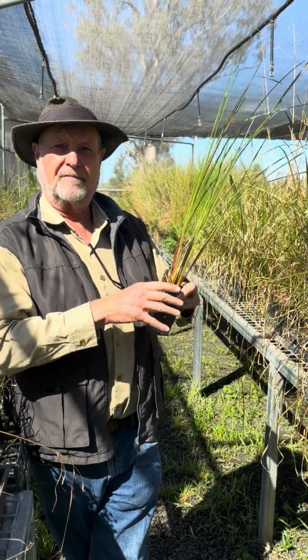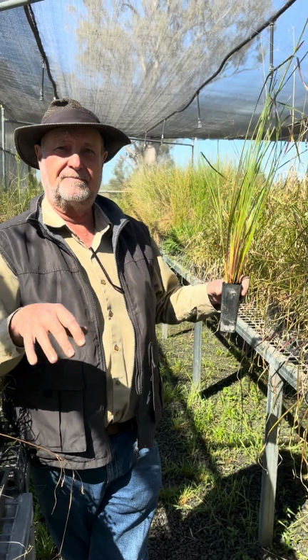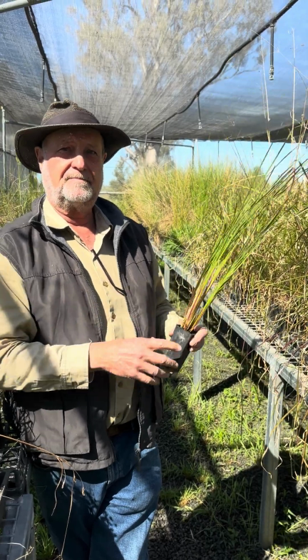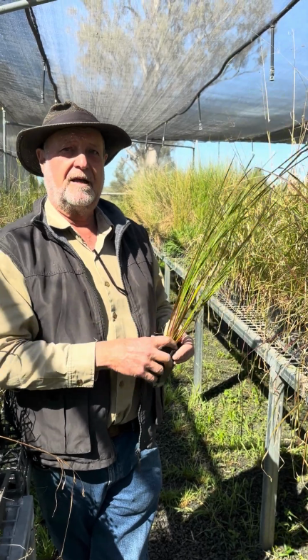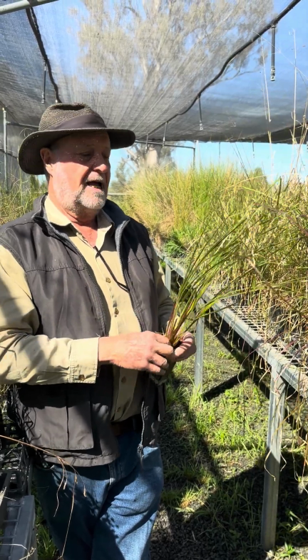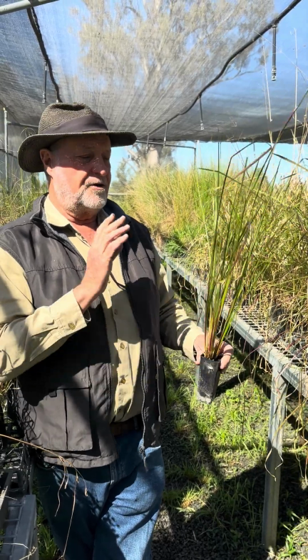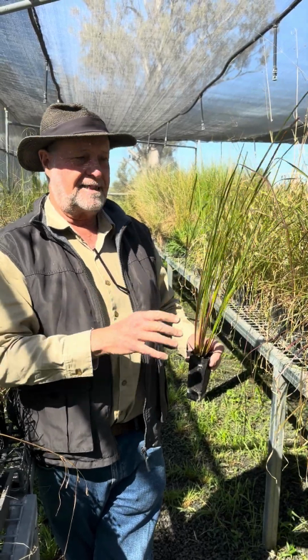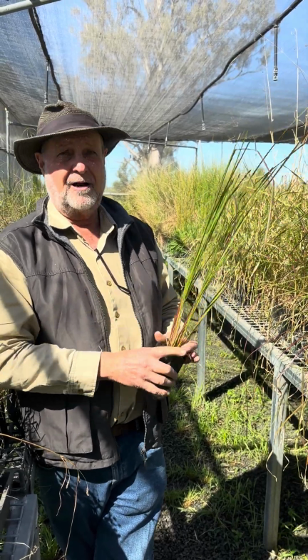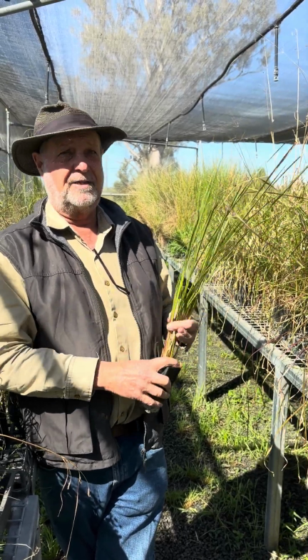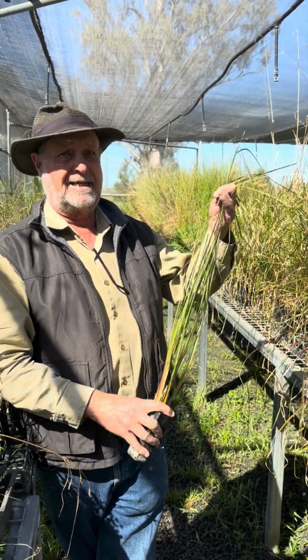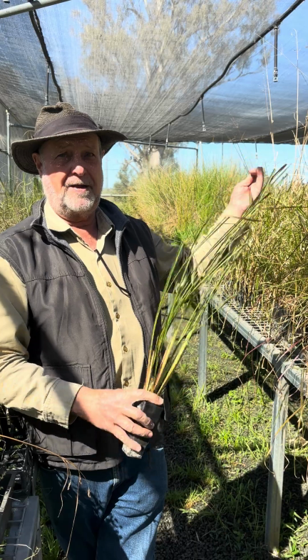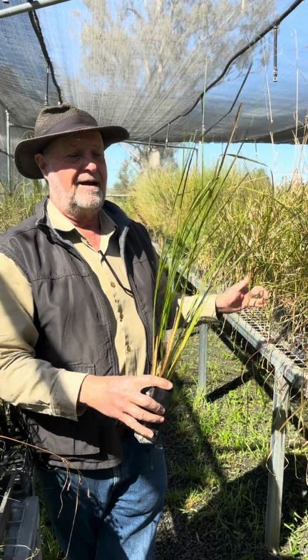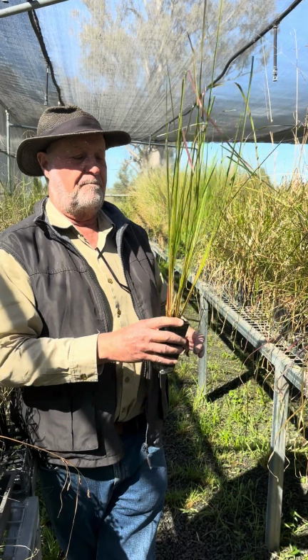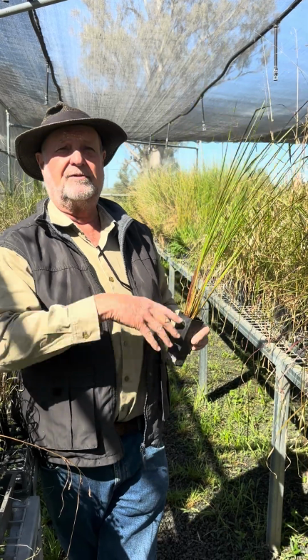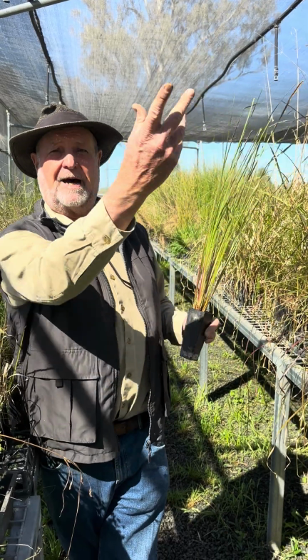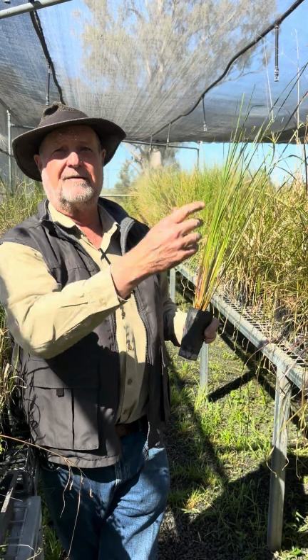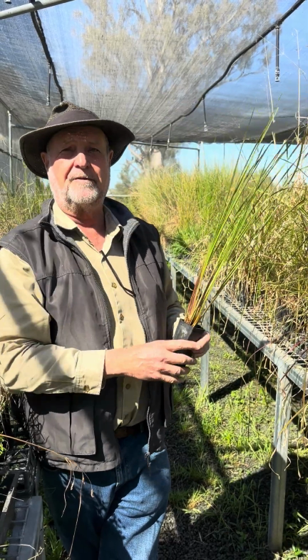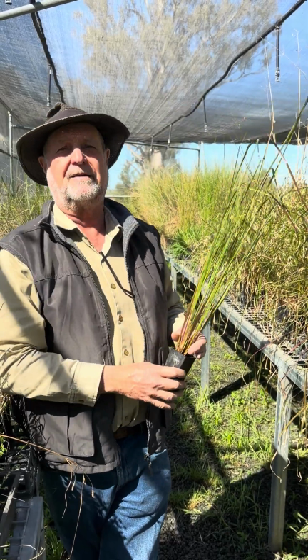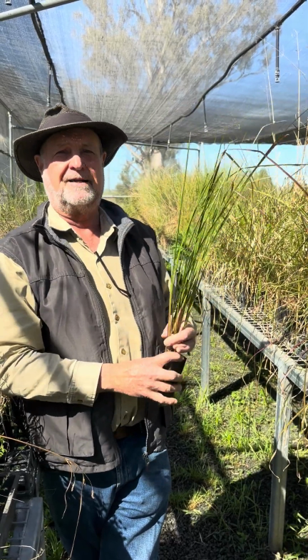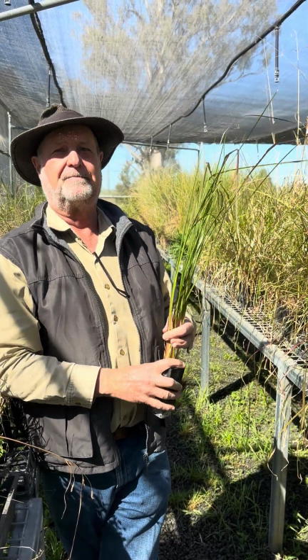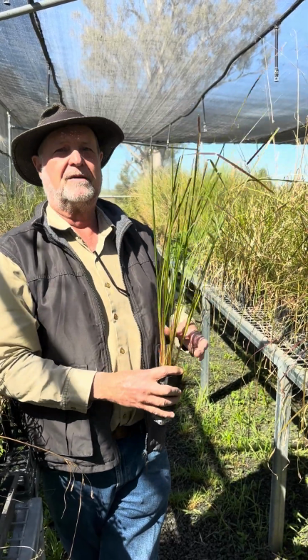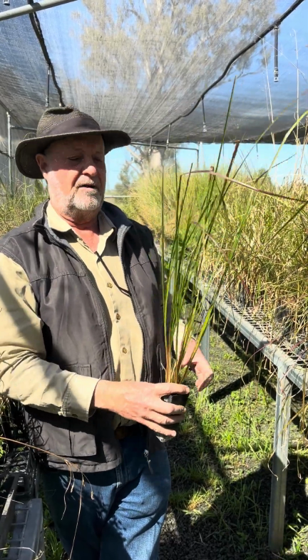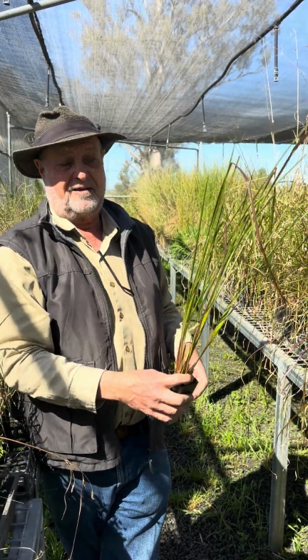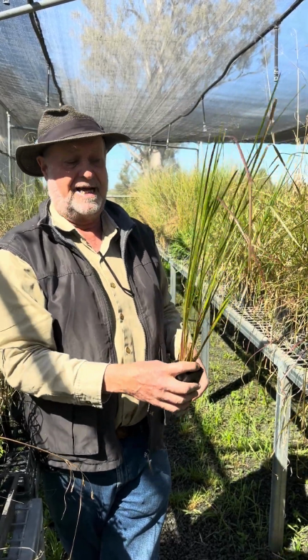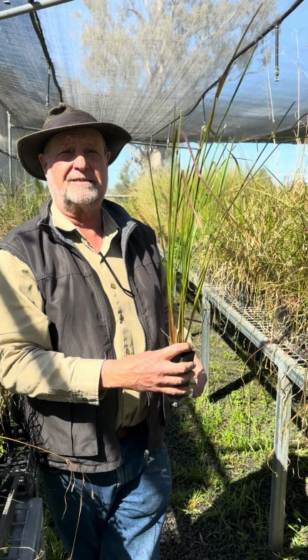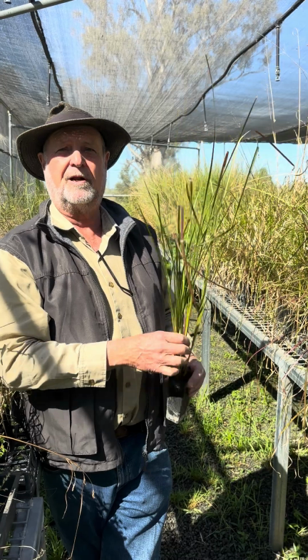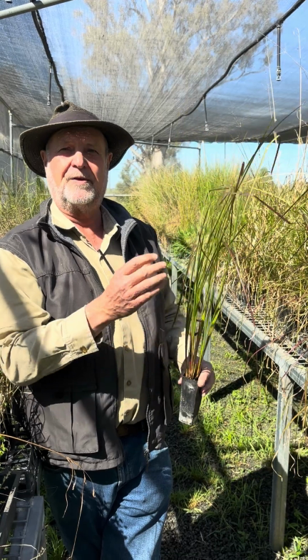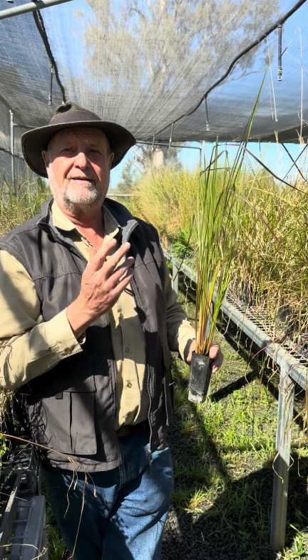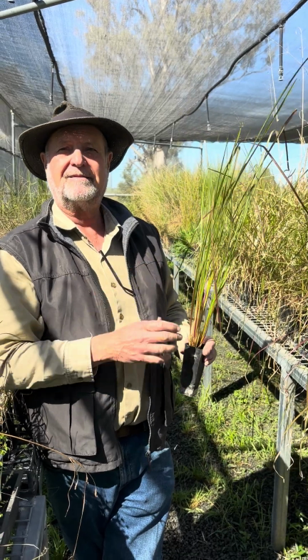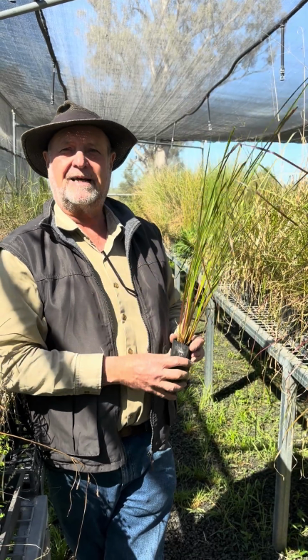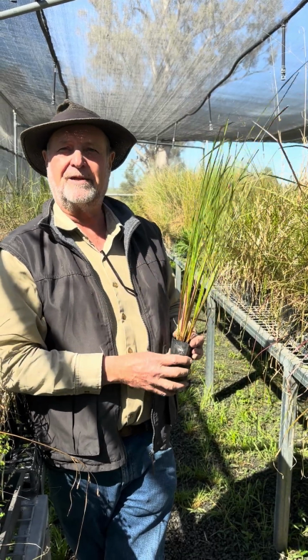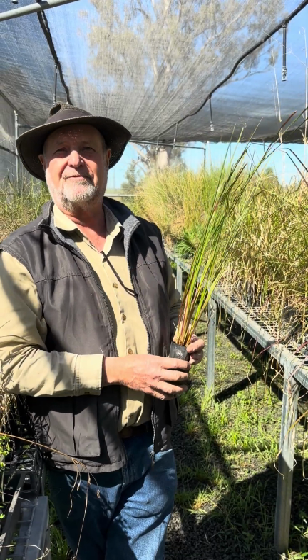So it's a local plant? Not exactly local to this Tamworth area, but not far north of here it's native. So with climate change it's probably a good thing to have some of these things ready.